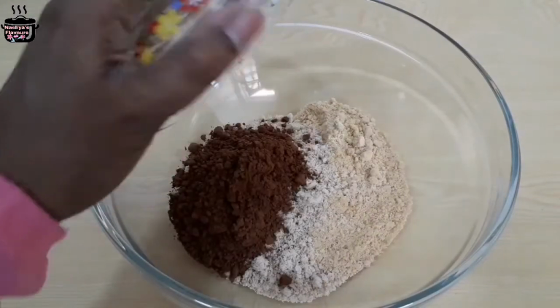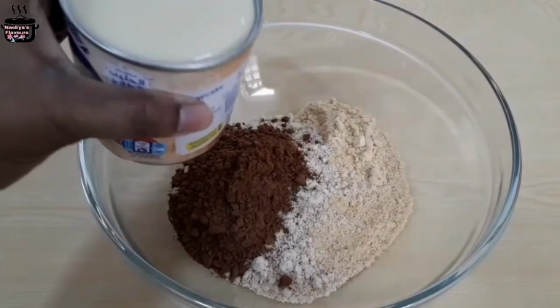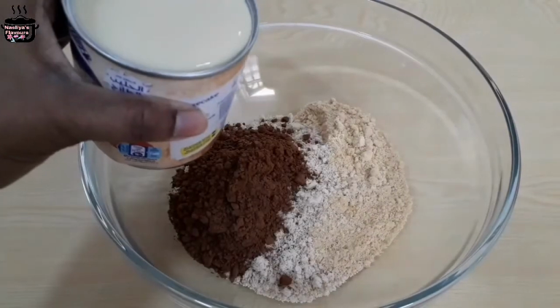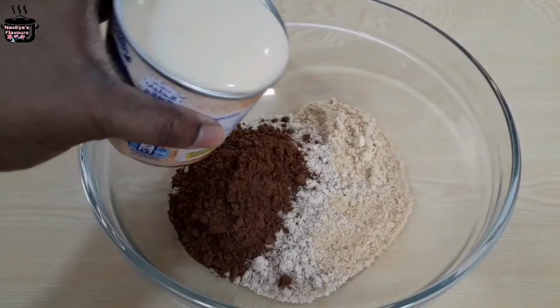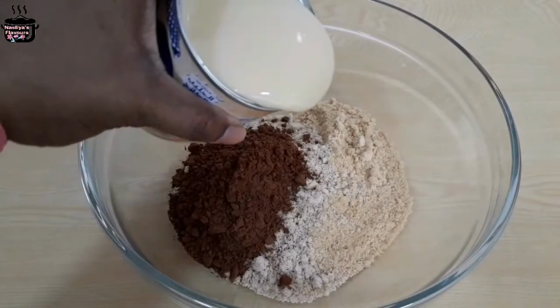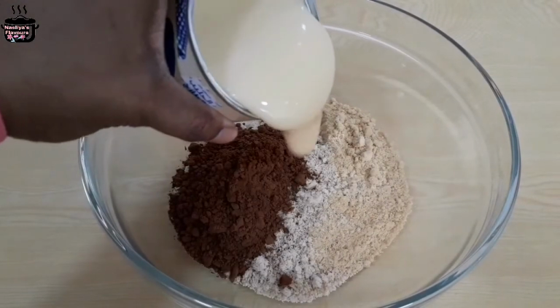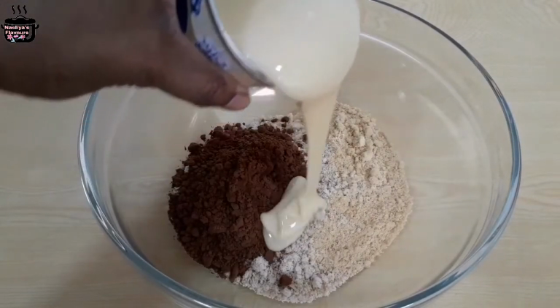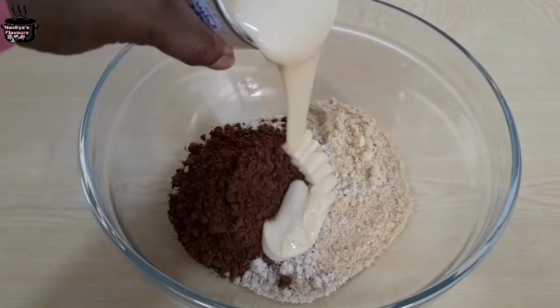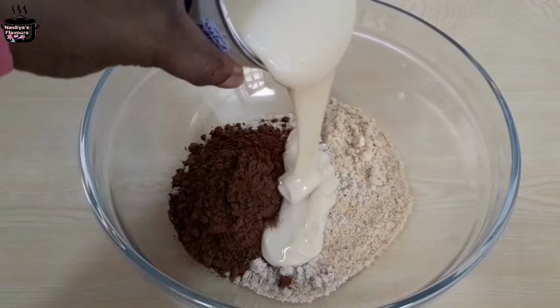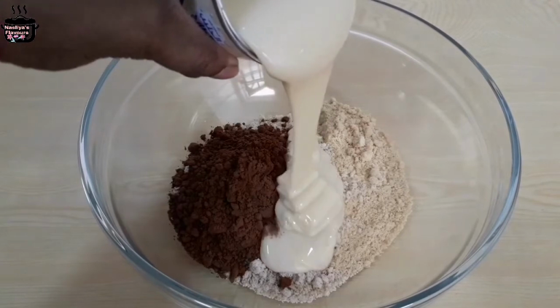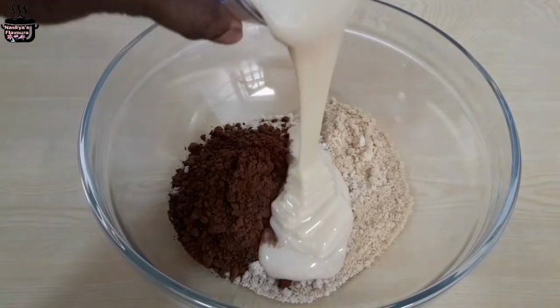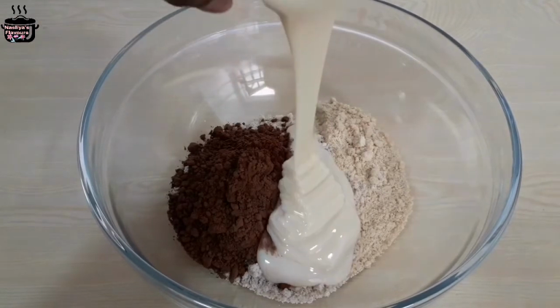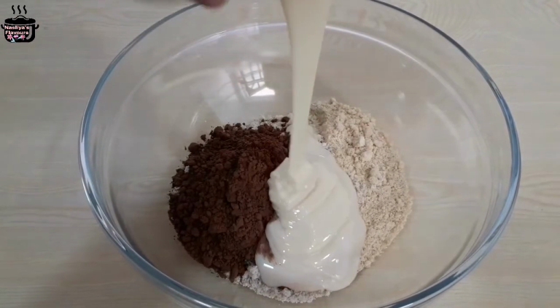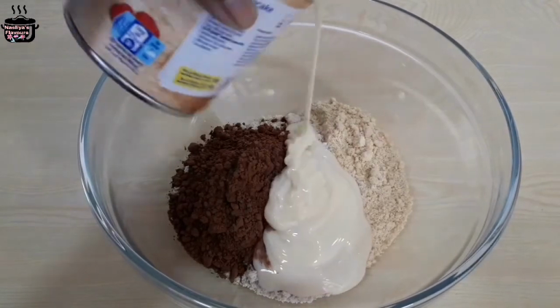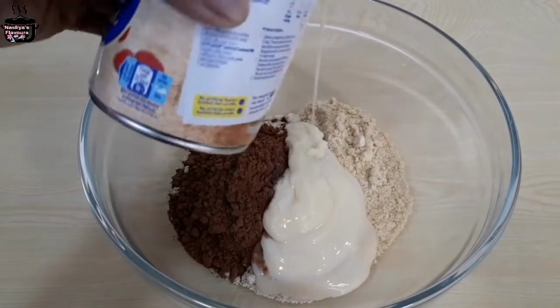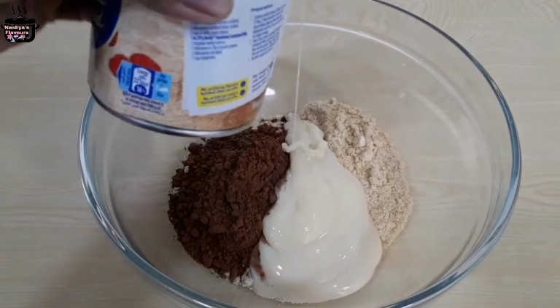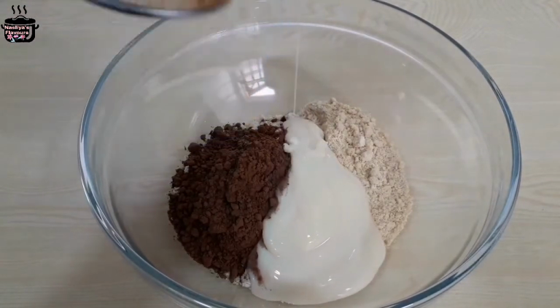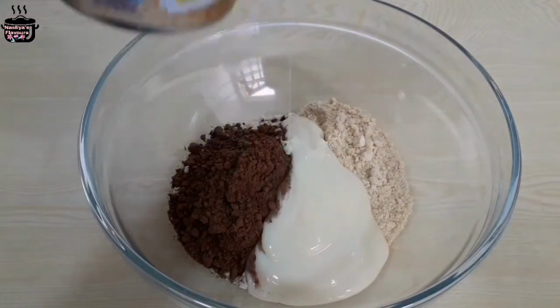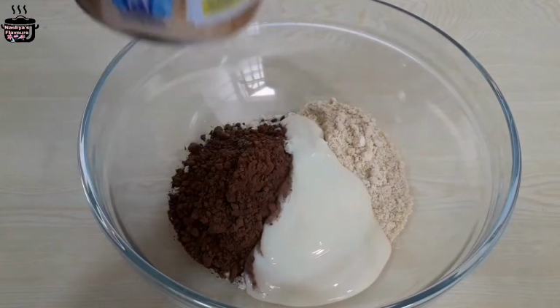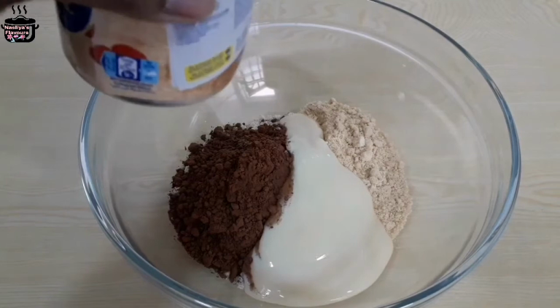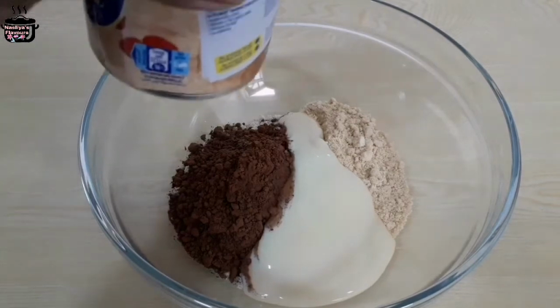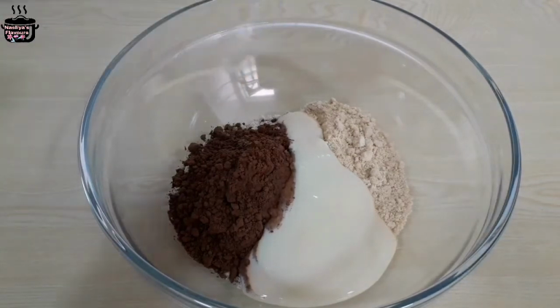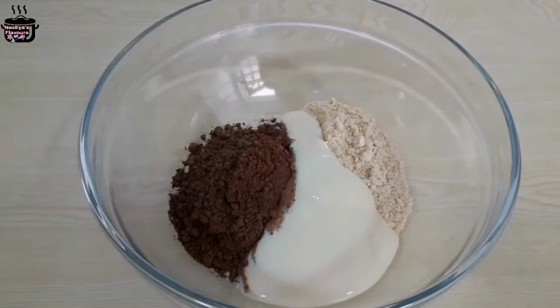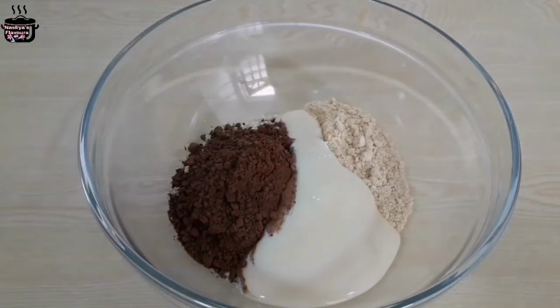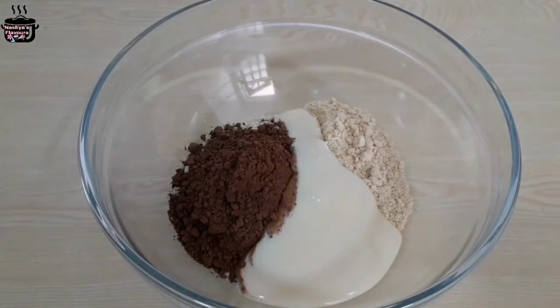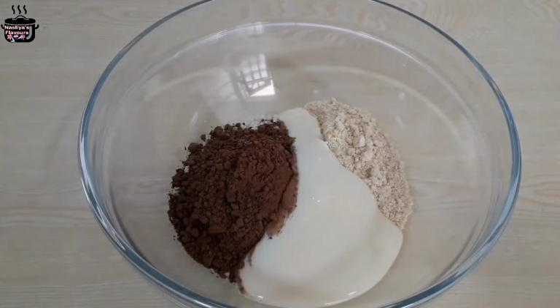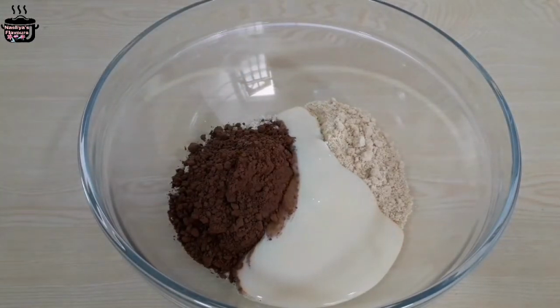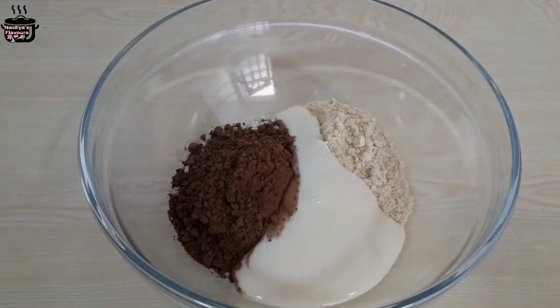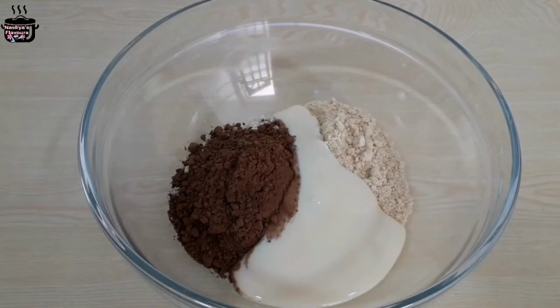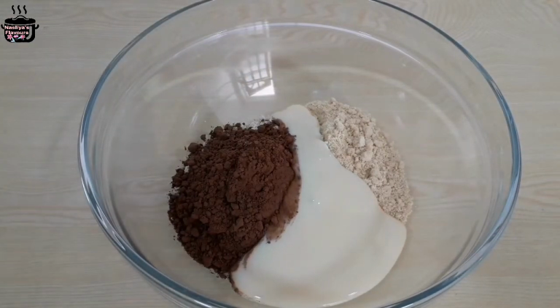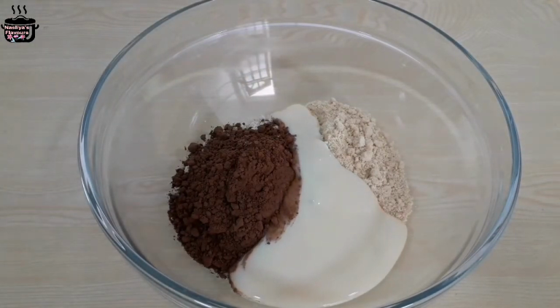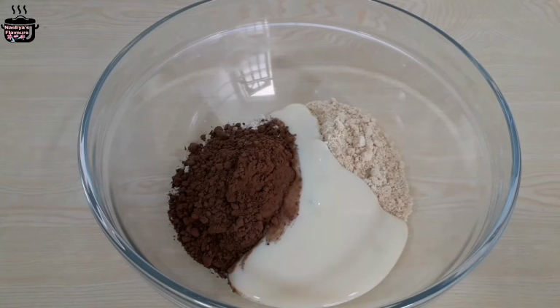Then add a spoonful of nuts. Add condensed milk. Add sweets to the nuts. Add some milk — about half a tin. Add a spoon and mix well.